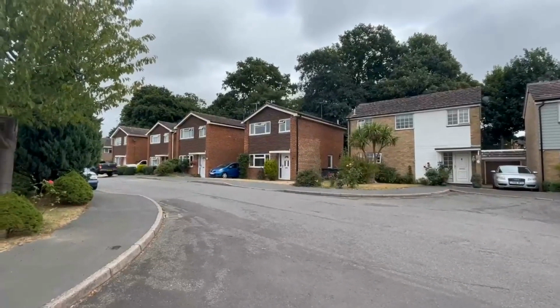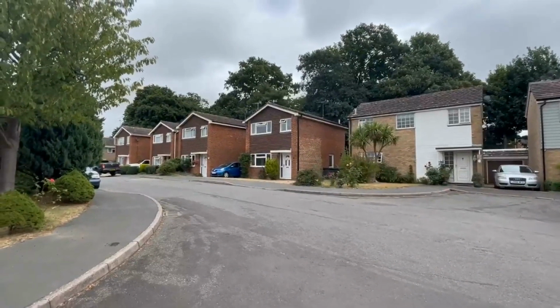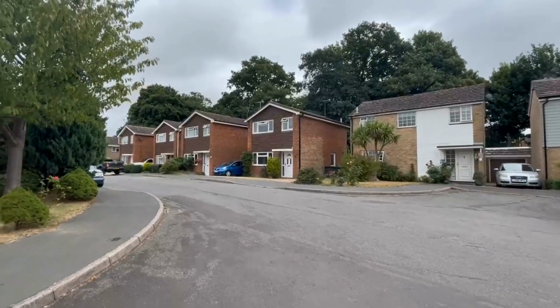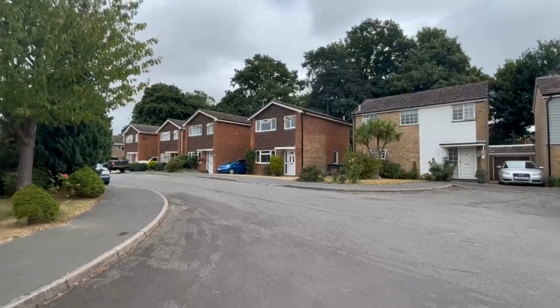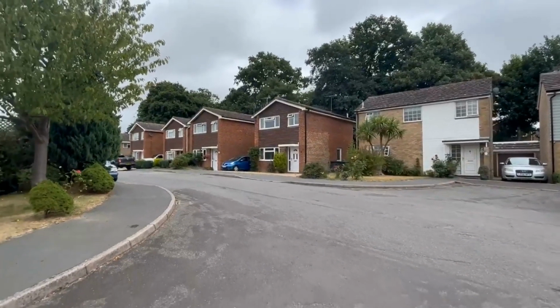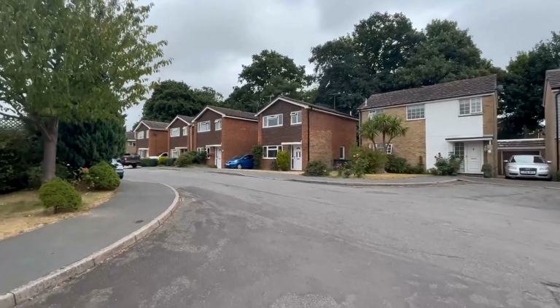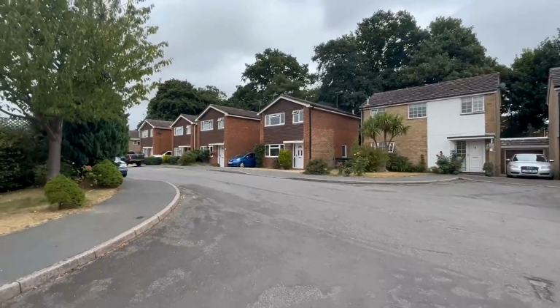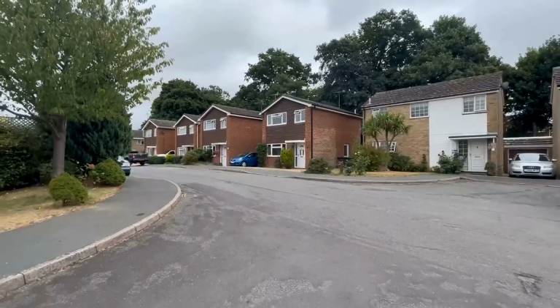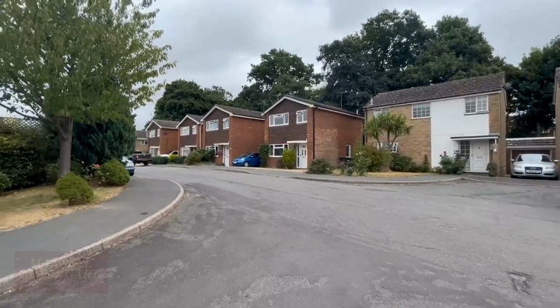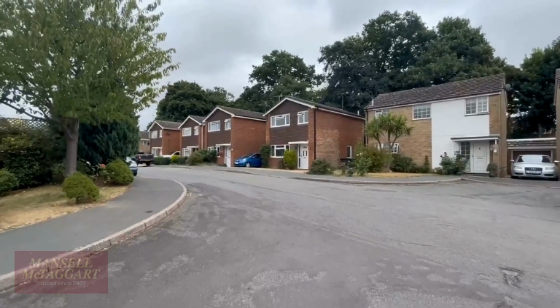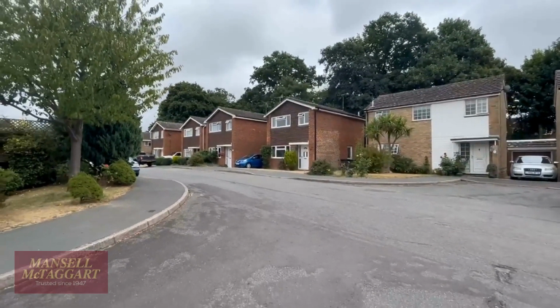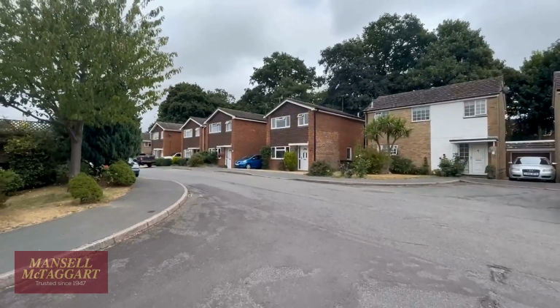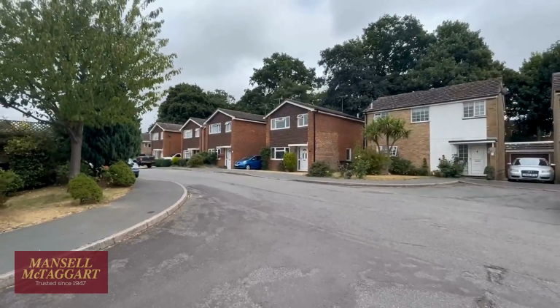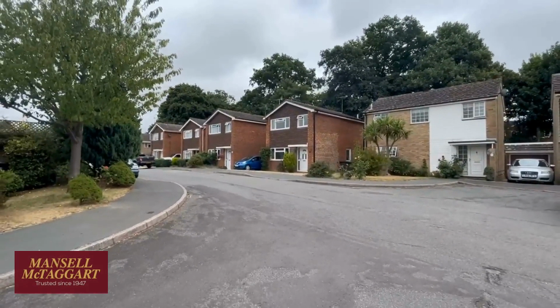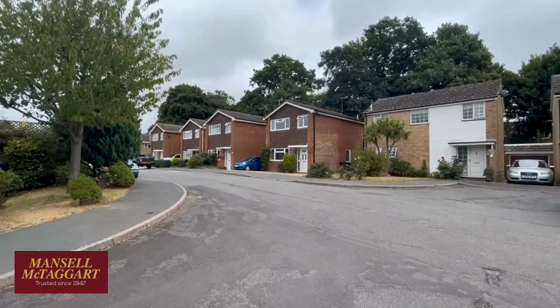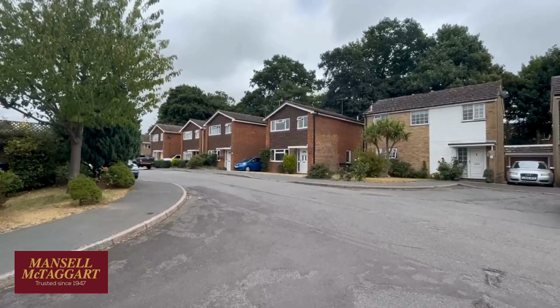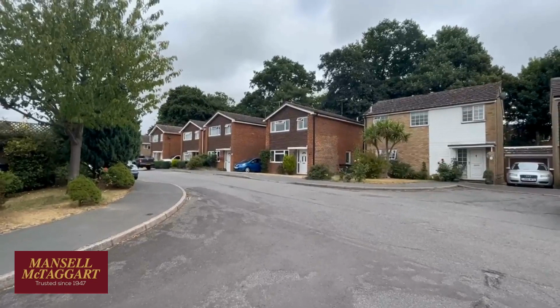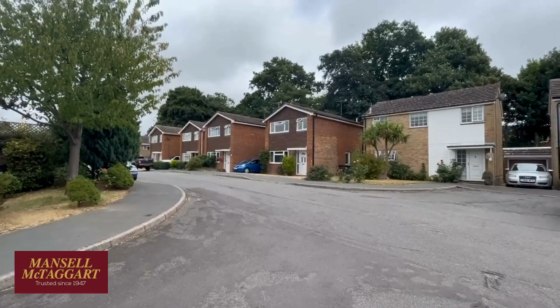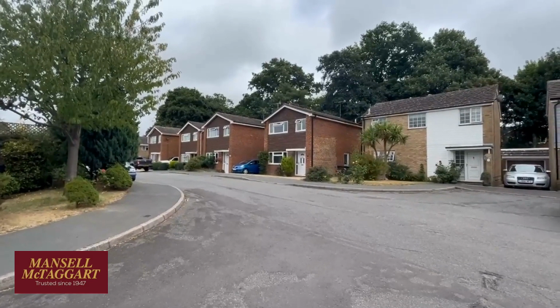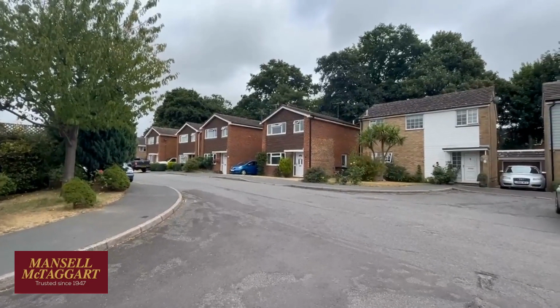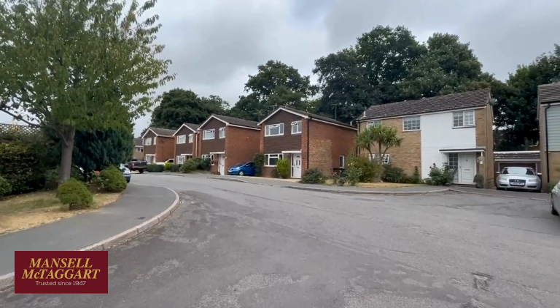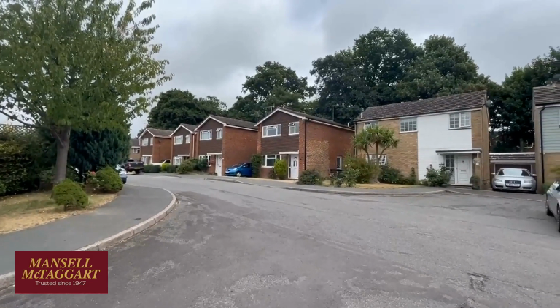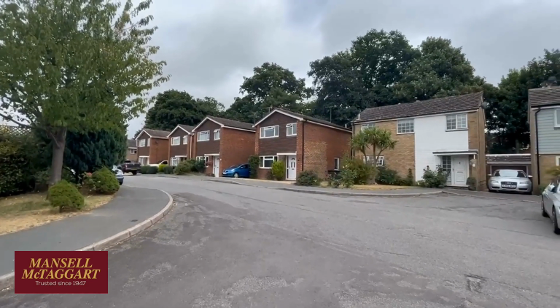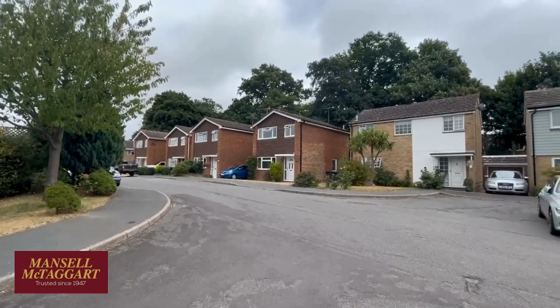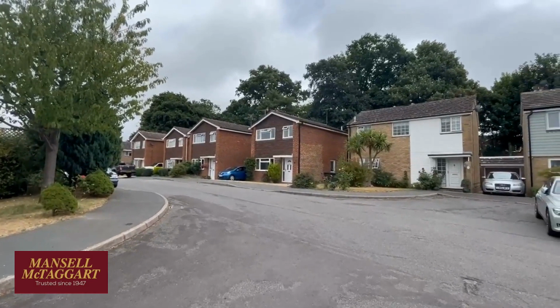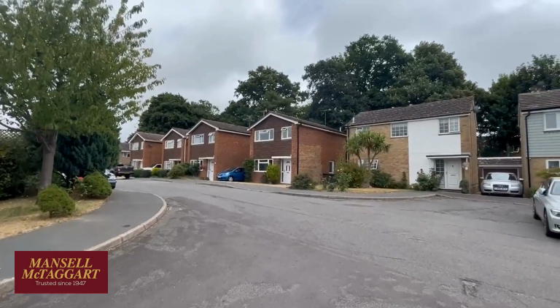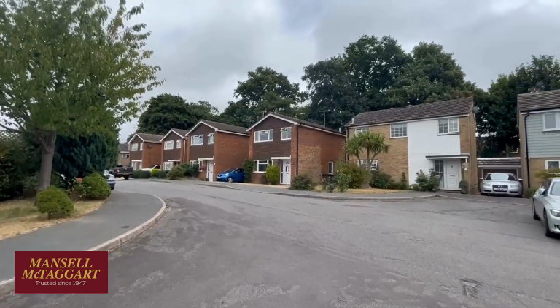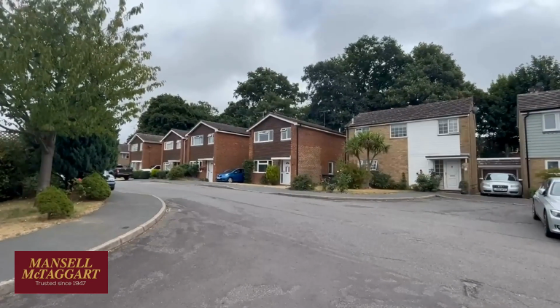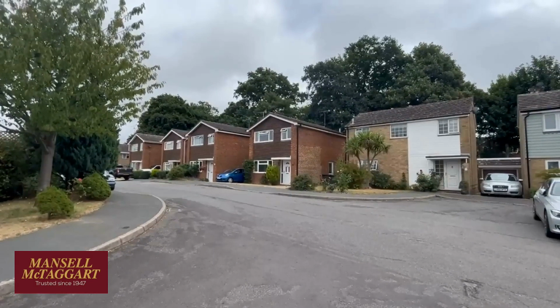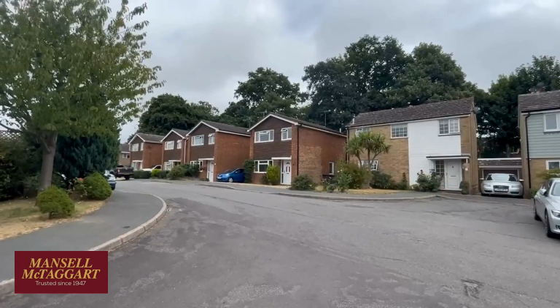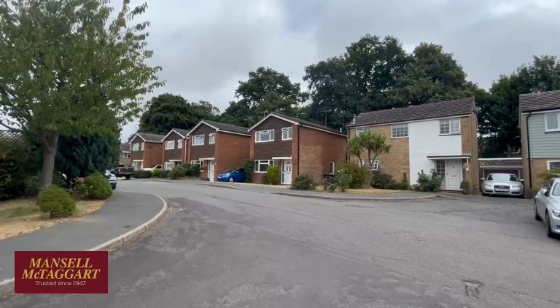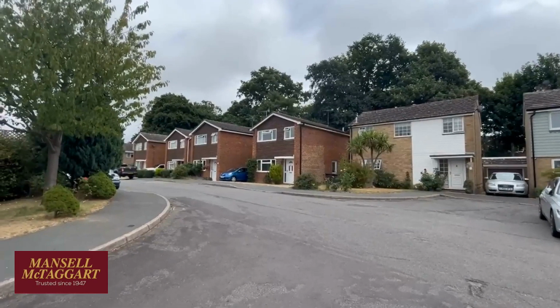Good afternoon. We're here in Rushwood Close, which is over in the Northlands Wood area of Haywards Heath on the town's southeastern outskirts, and we're here to see number six, which is that detached house in the middle of your screen now.